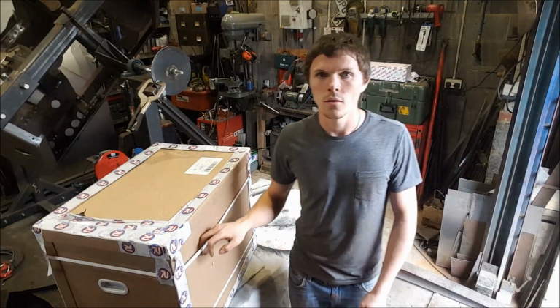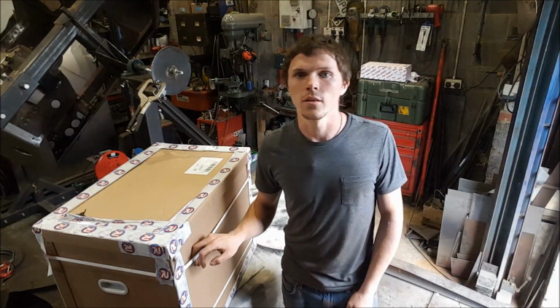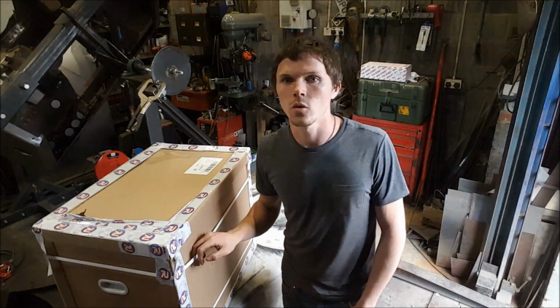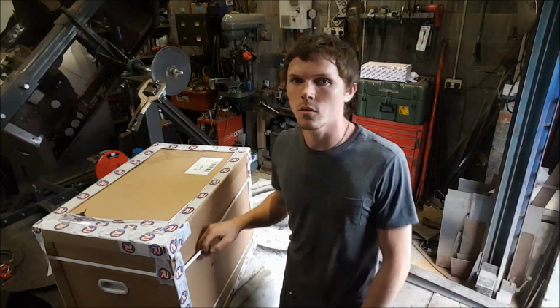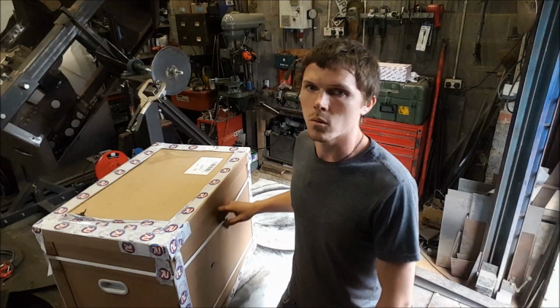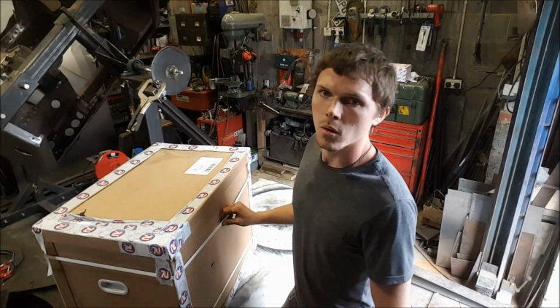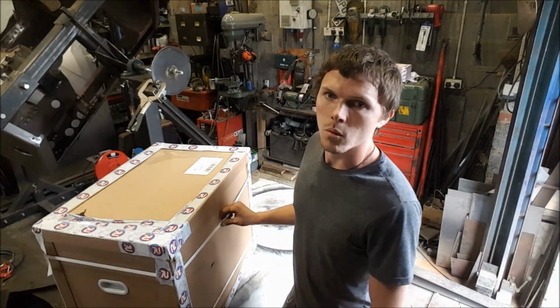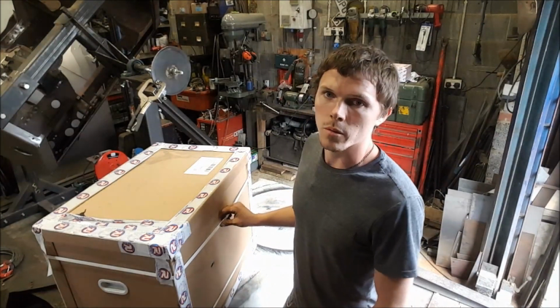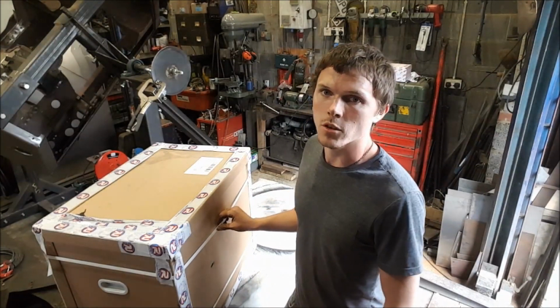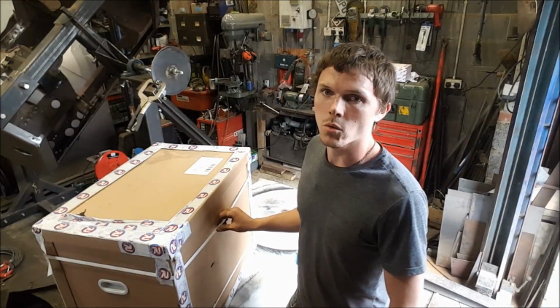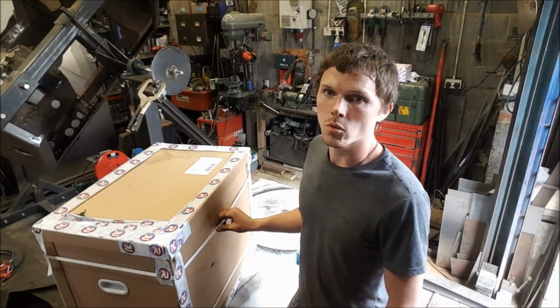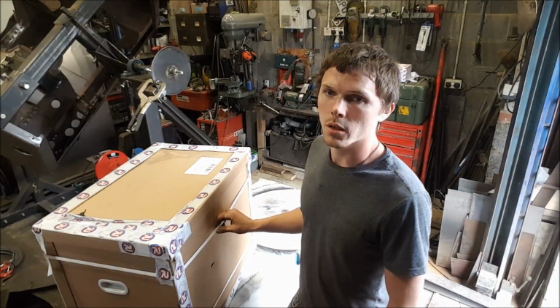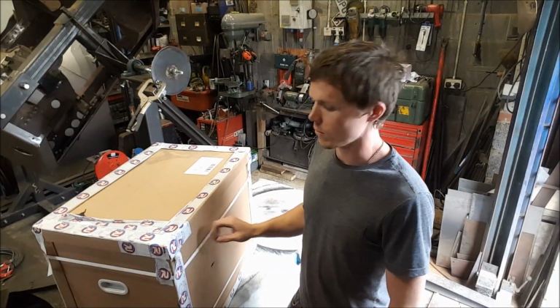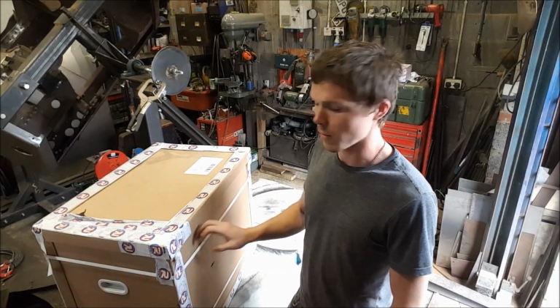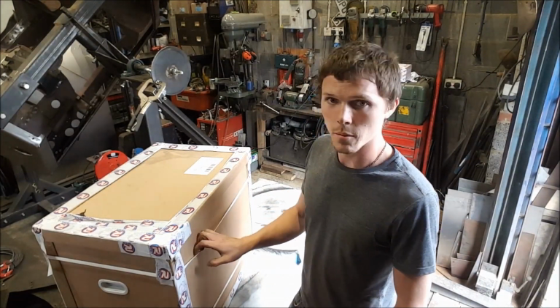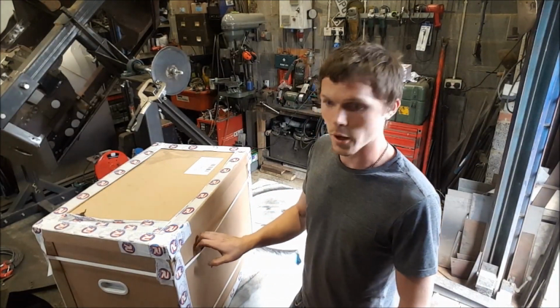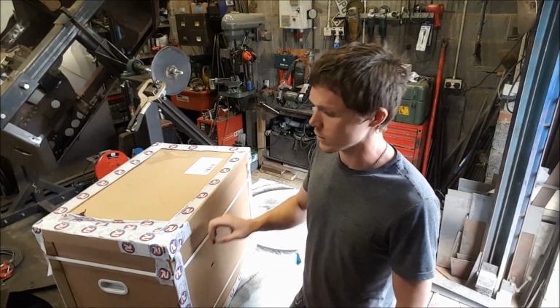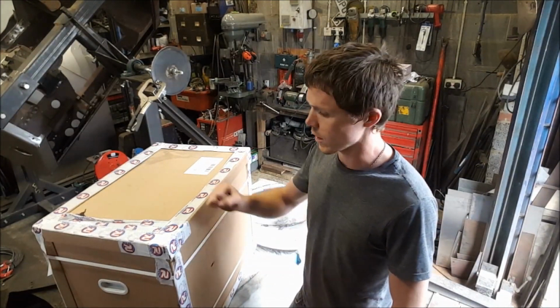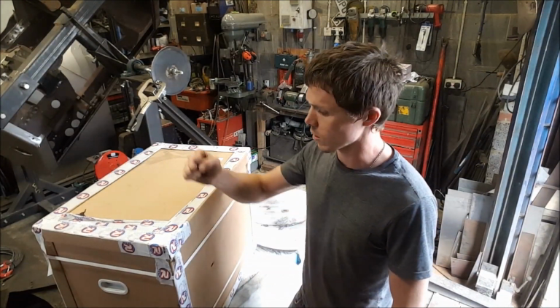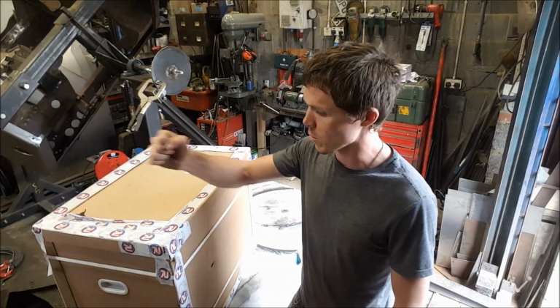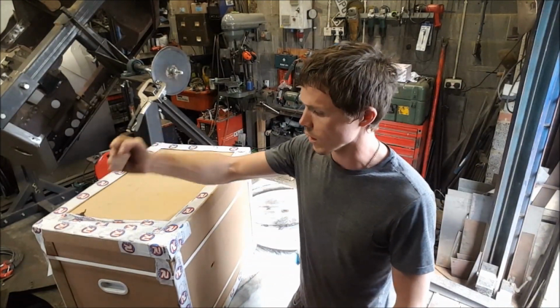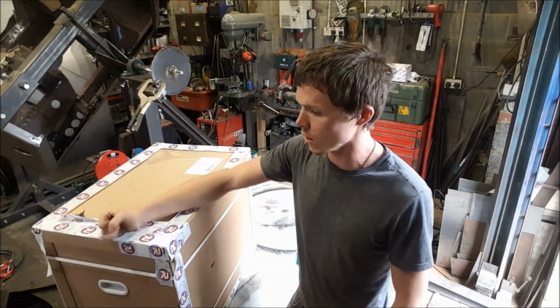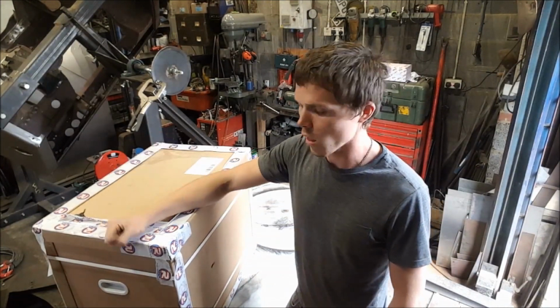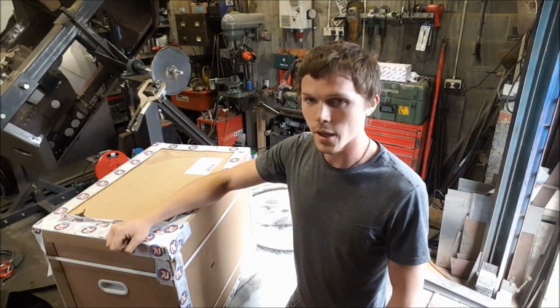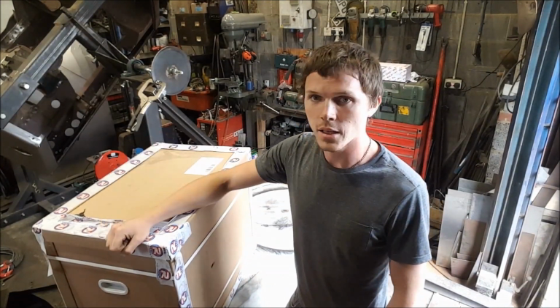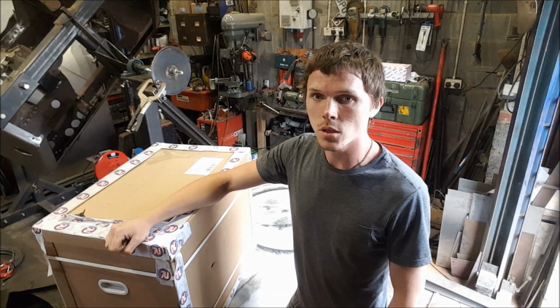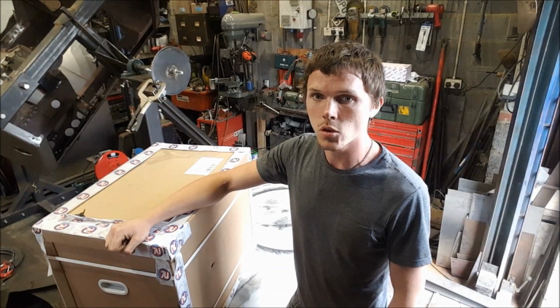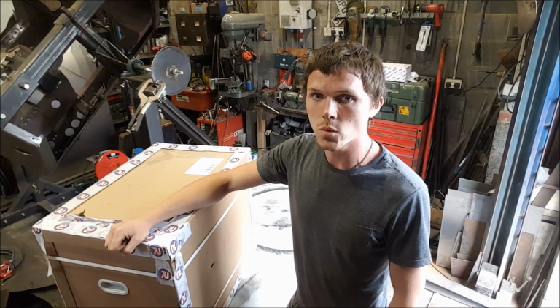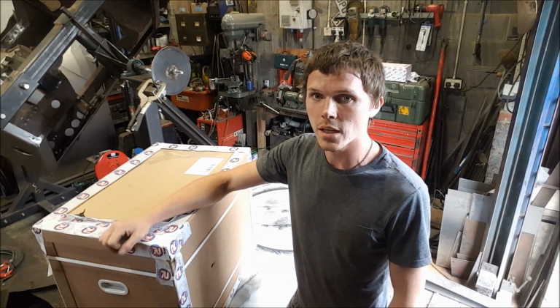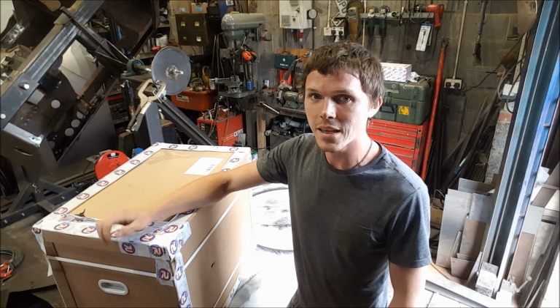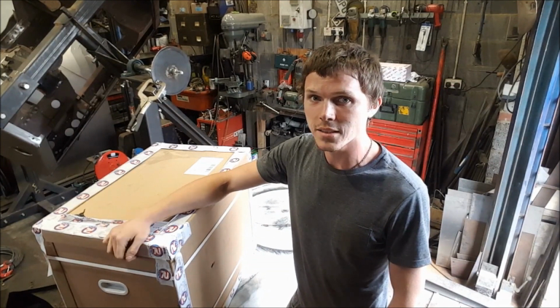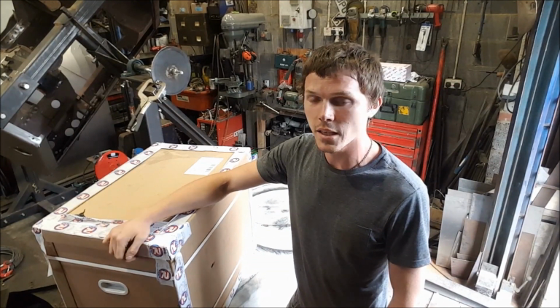Hello everyone, welcome to the Fisher YouTube channel. My name is Brian. Today we're going to be opening the Artec TIG 210 EXT.